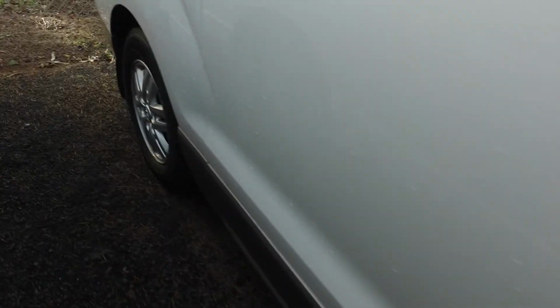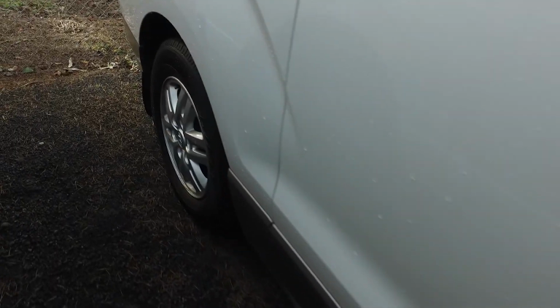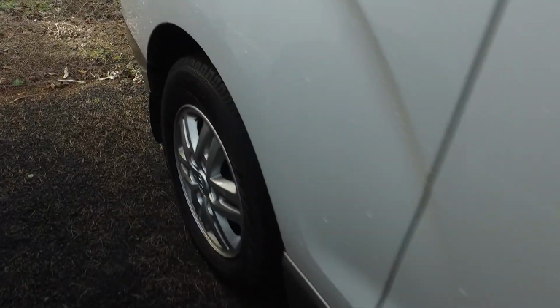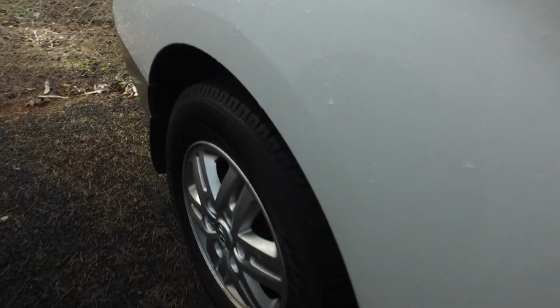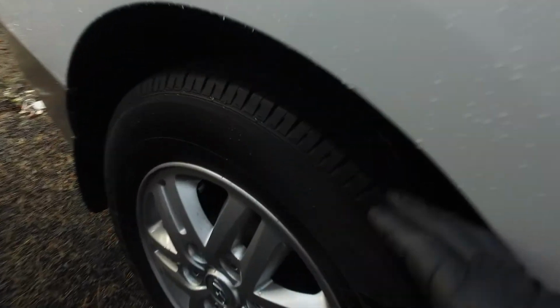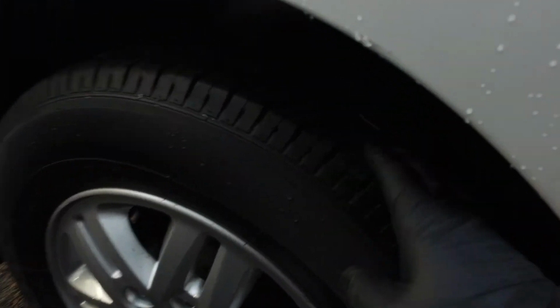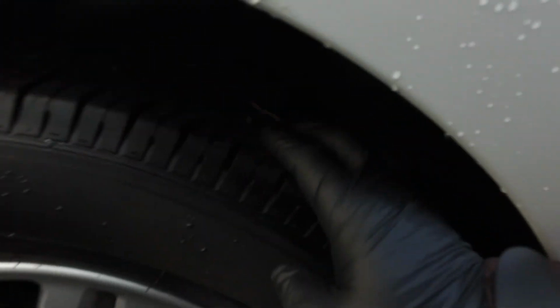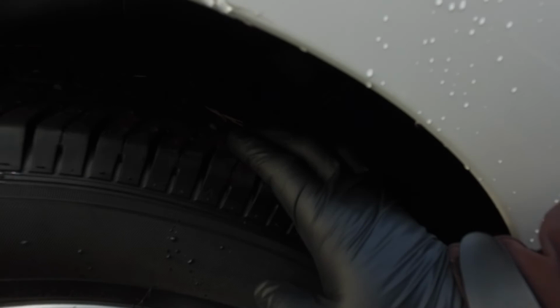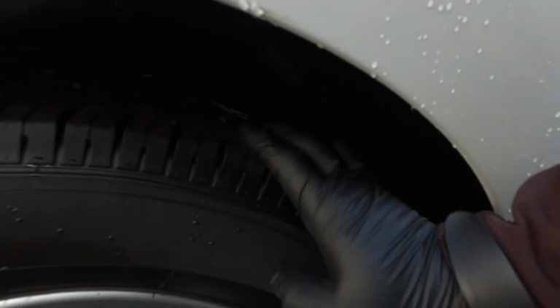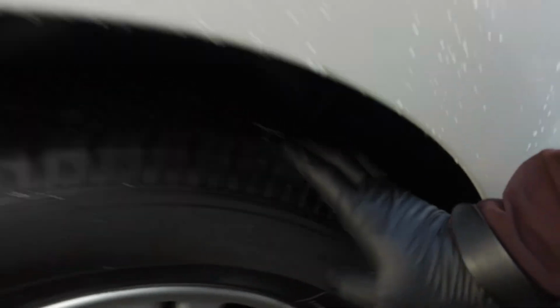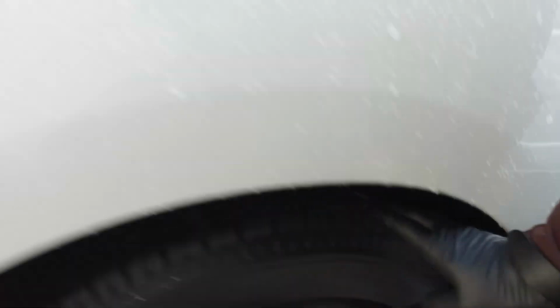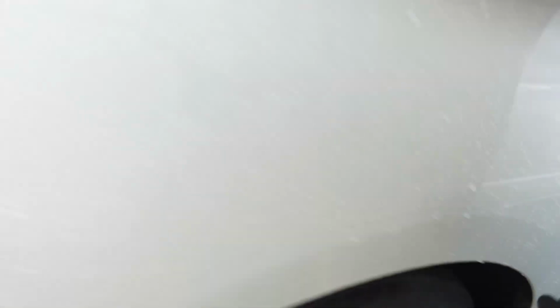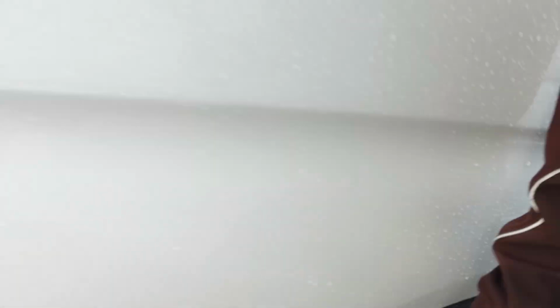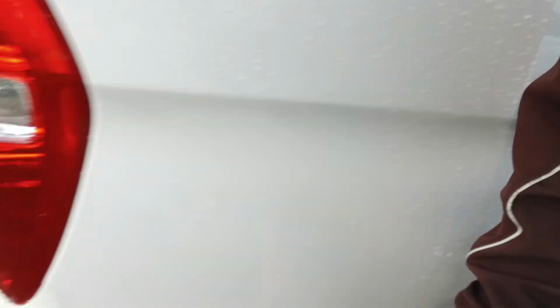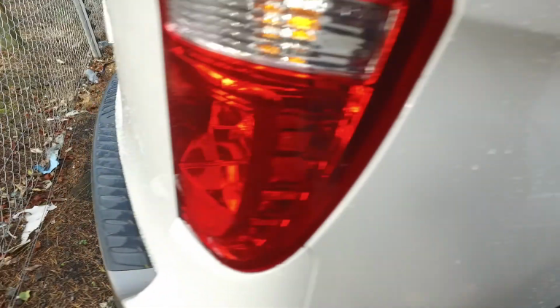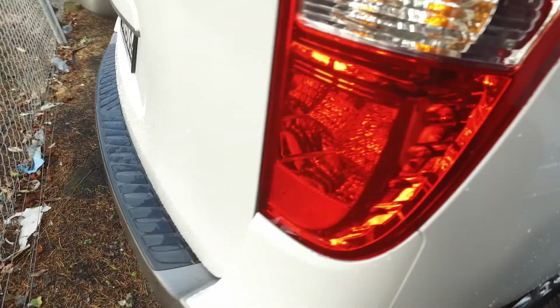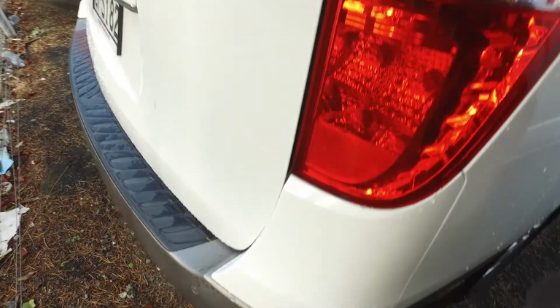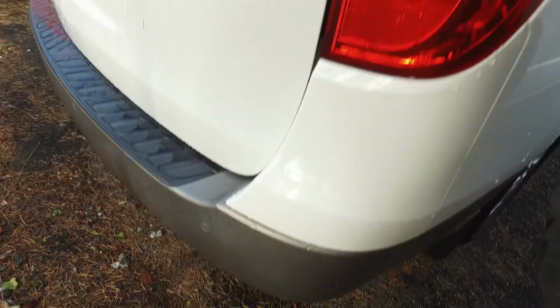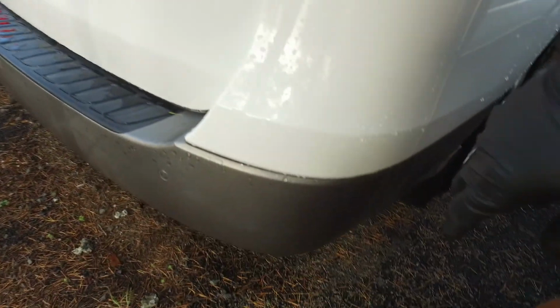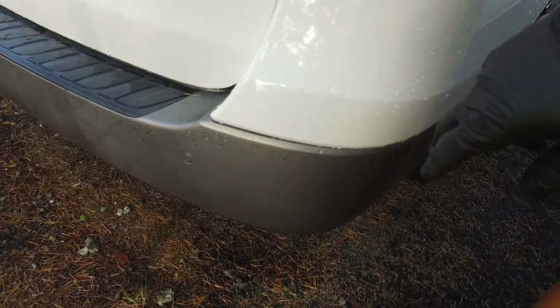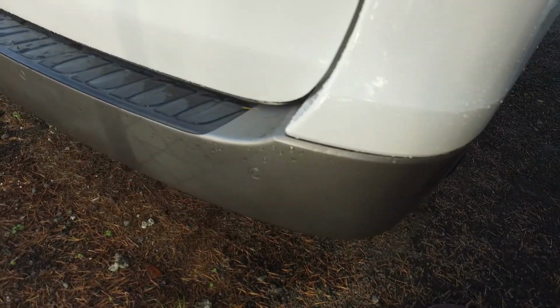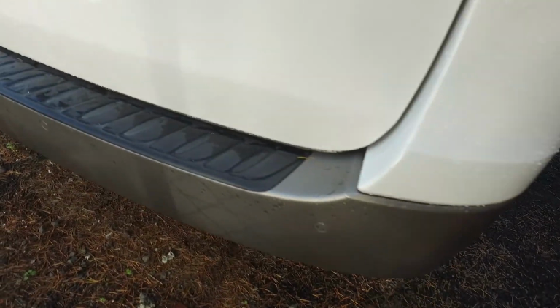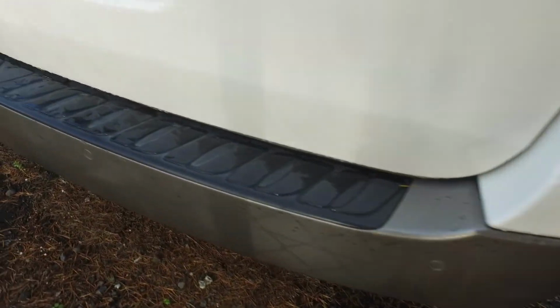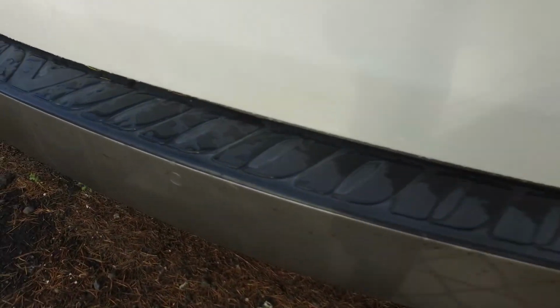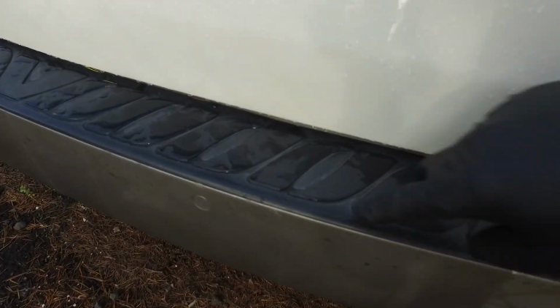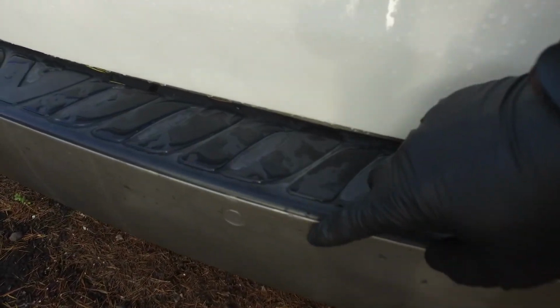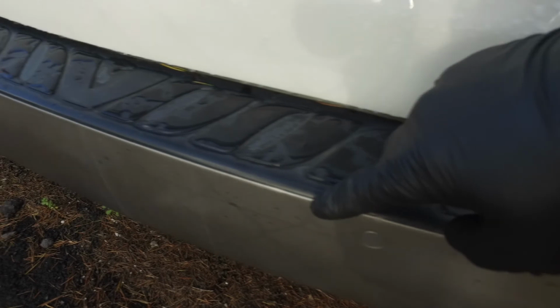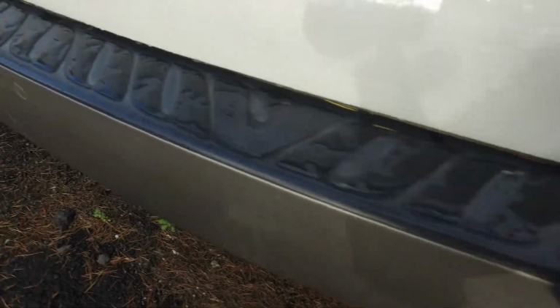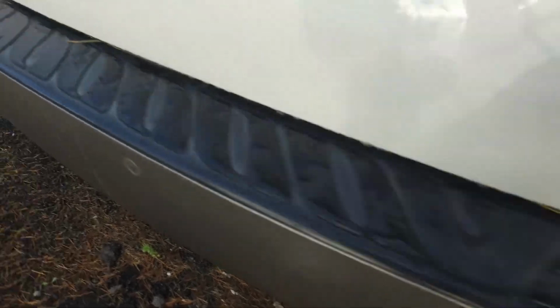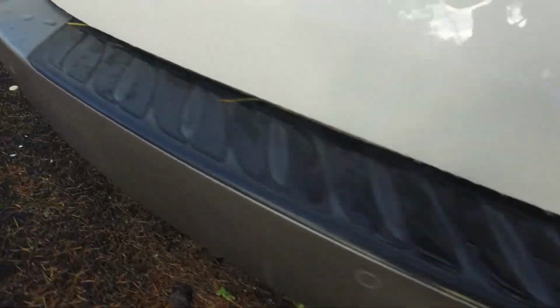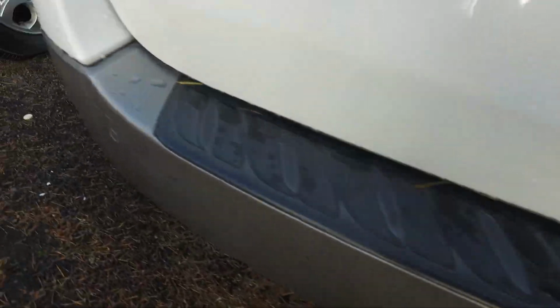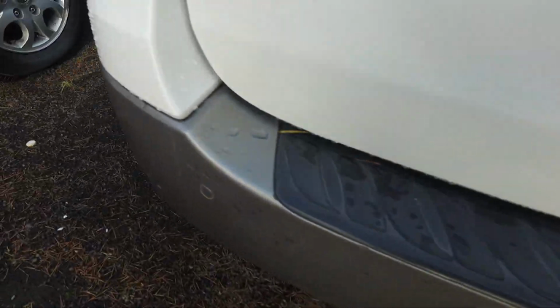Coming around the right rear, tyre tread actually looks like 80% — that's interesting. Rear sectors as well. Couple of scratches, nothing major.